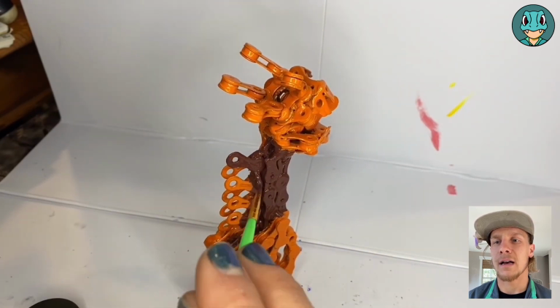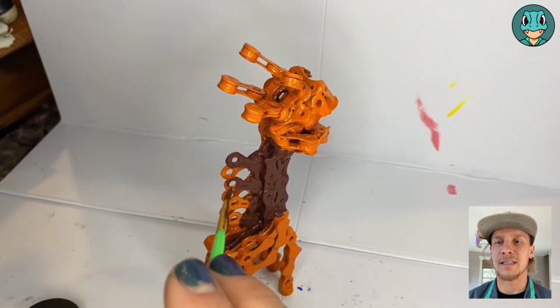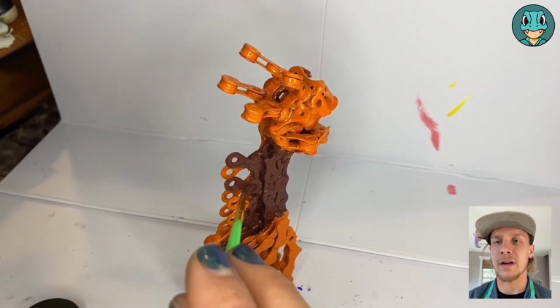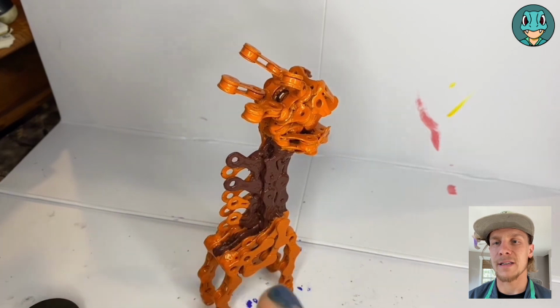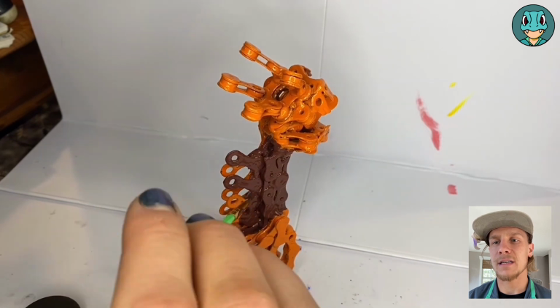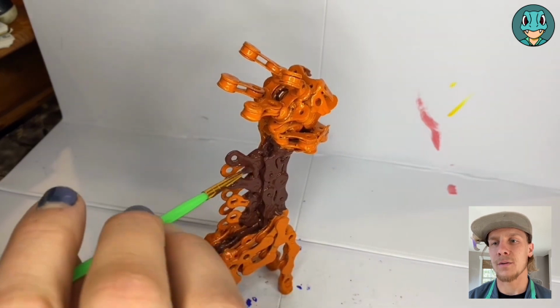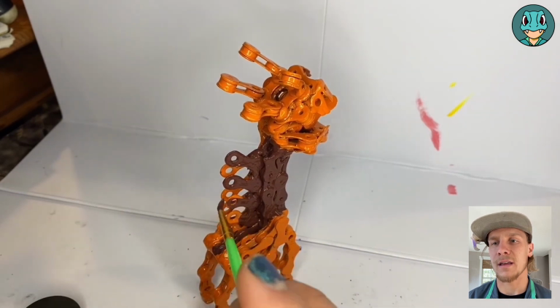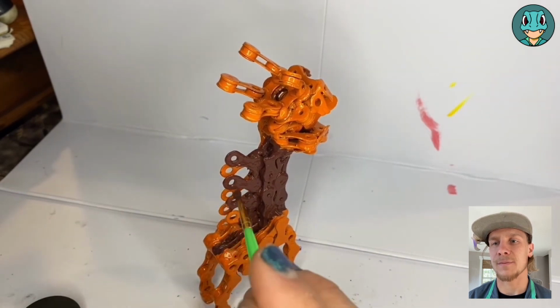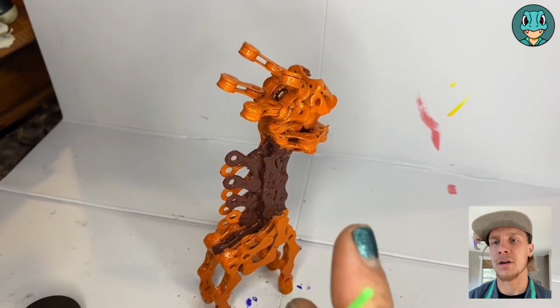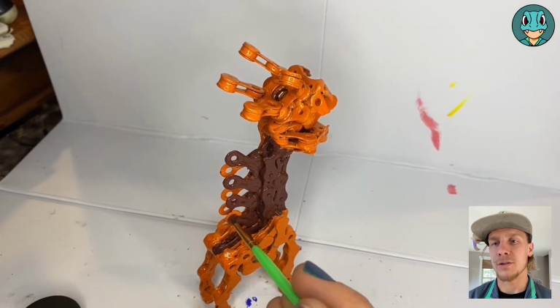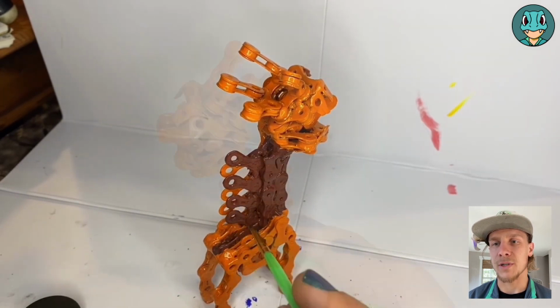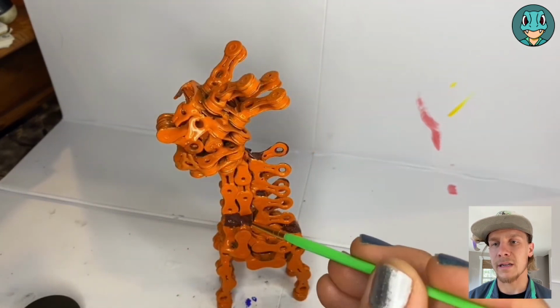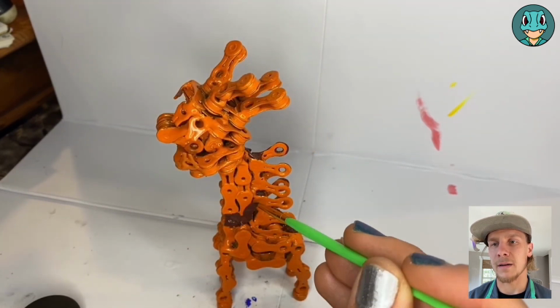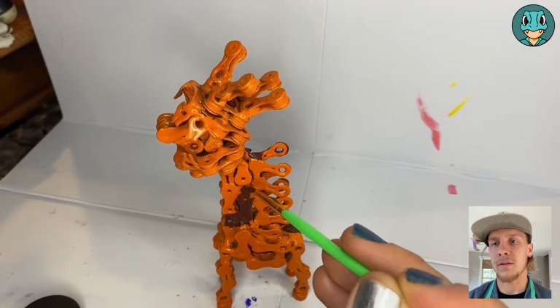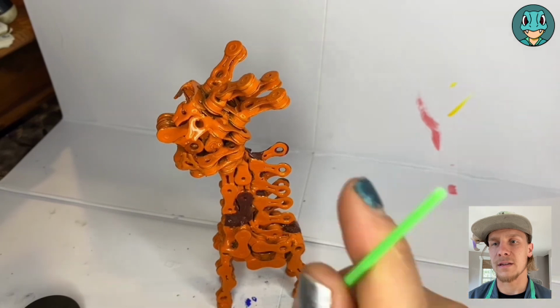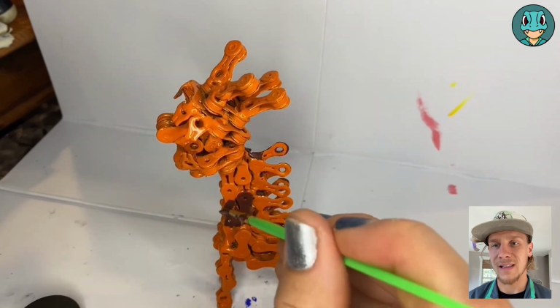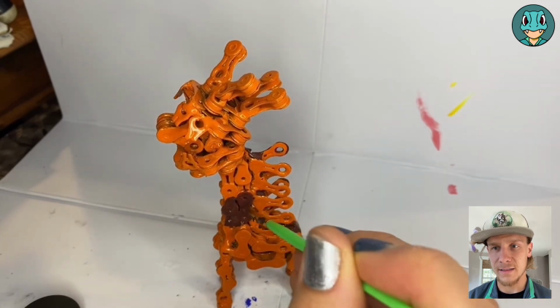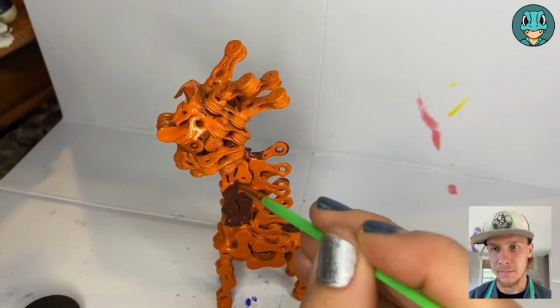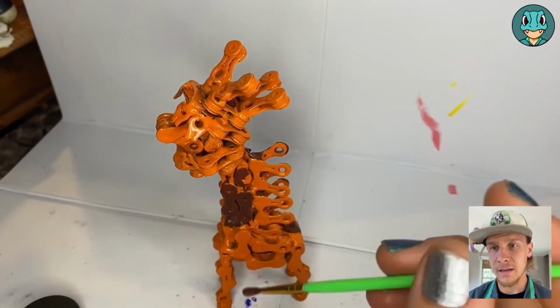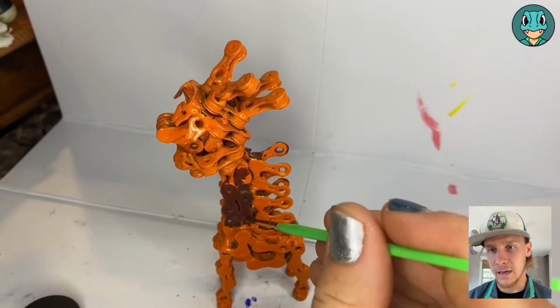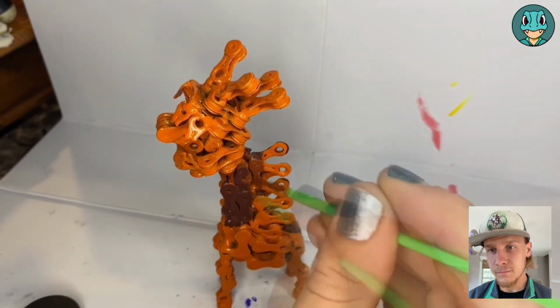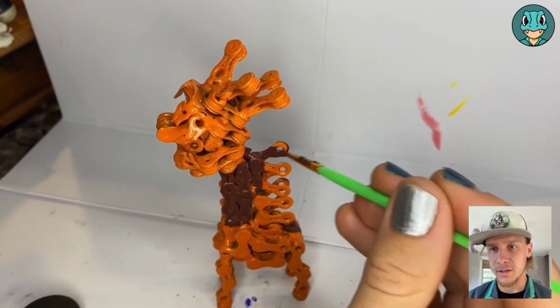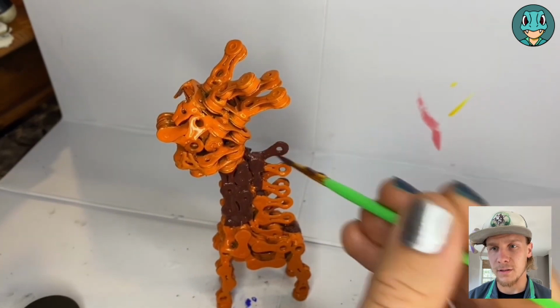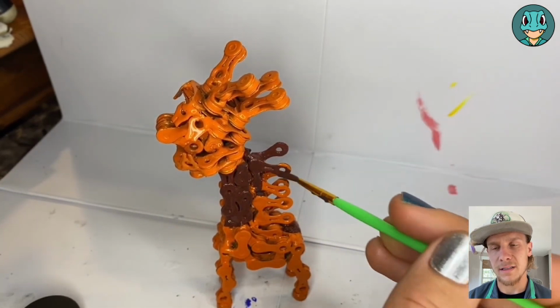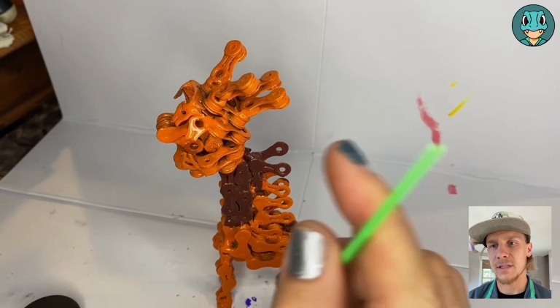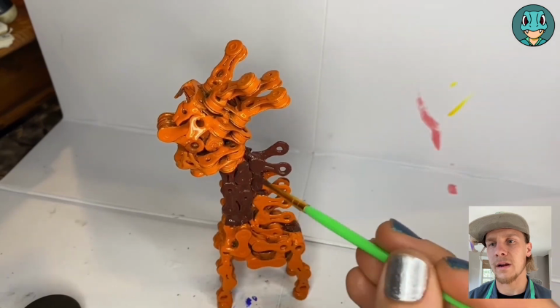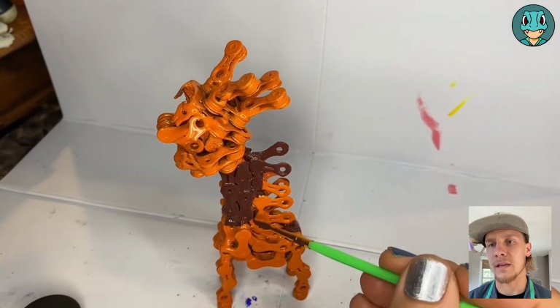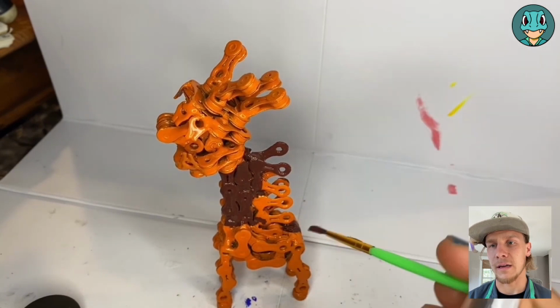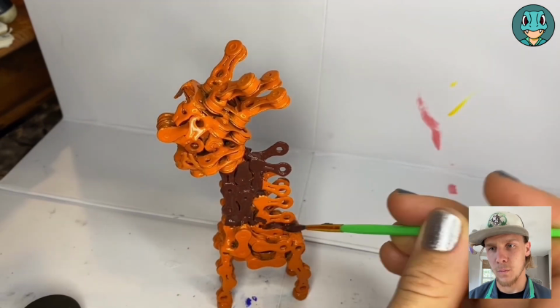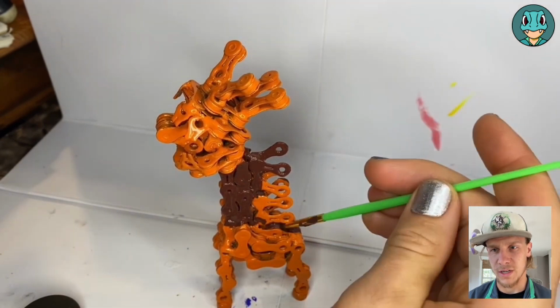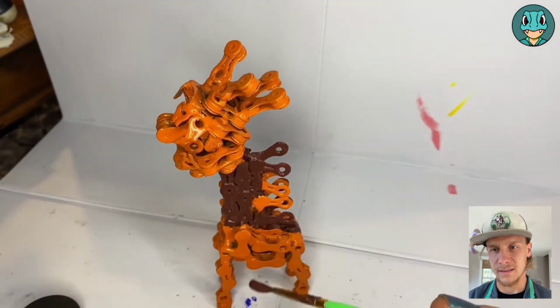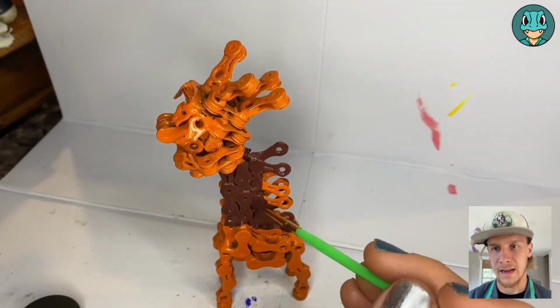Since the orange is pretty bright, it's pretty easy to see, so one of the key things here is making sure to get between all of the different flat links on the back, as well as all those little cracks and crevices where the orange can easily stand out.